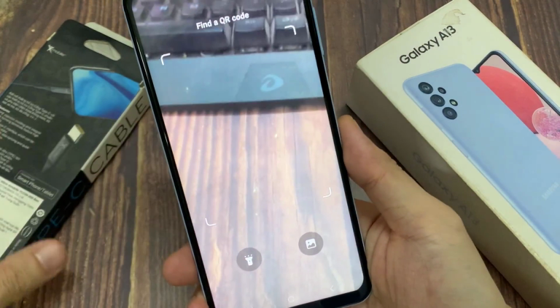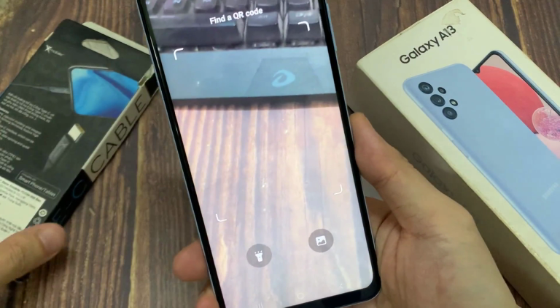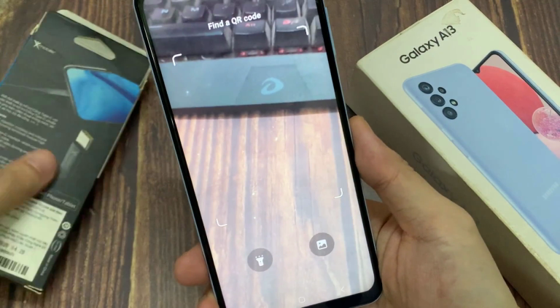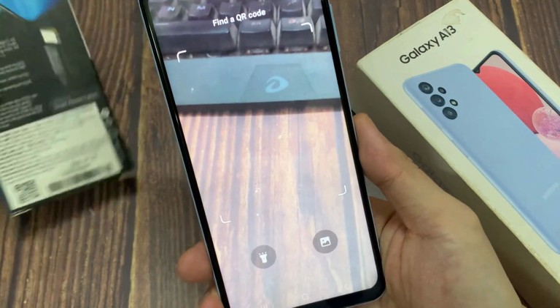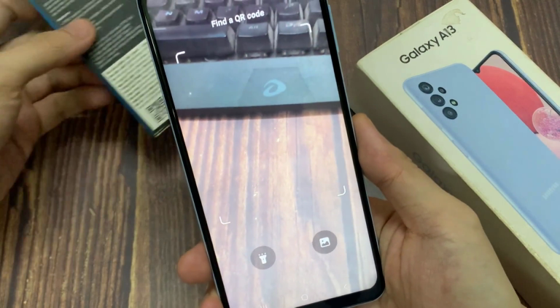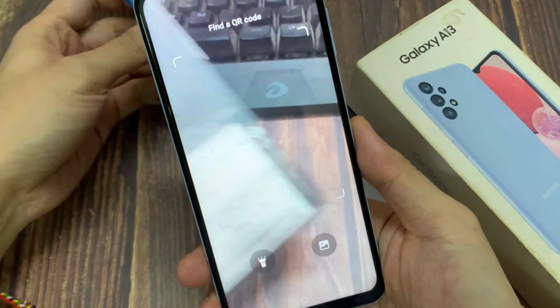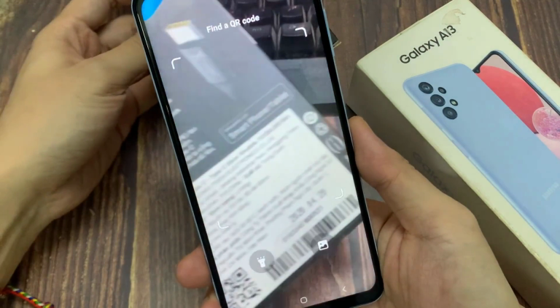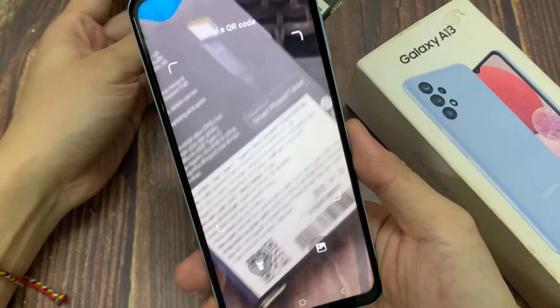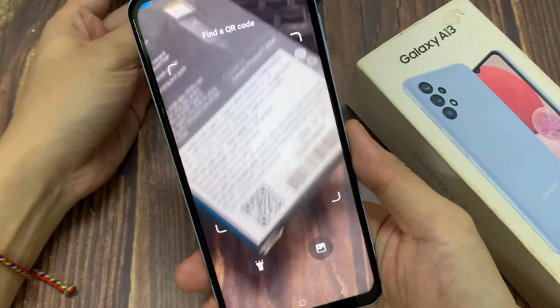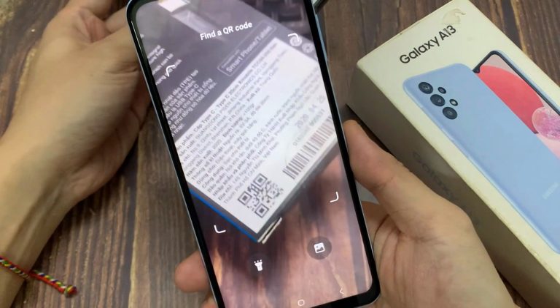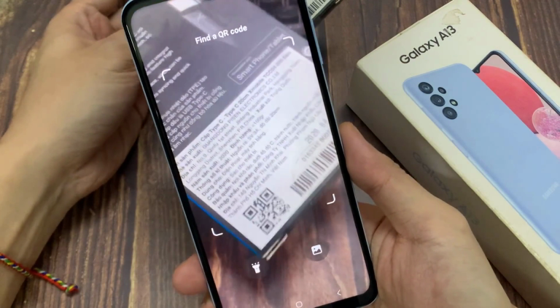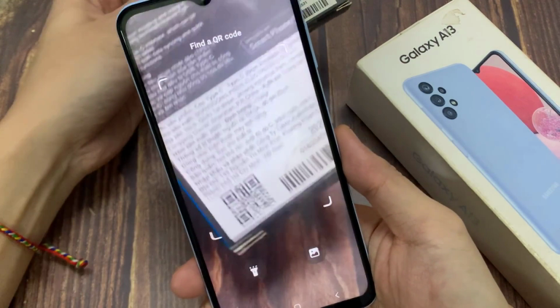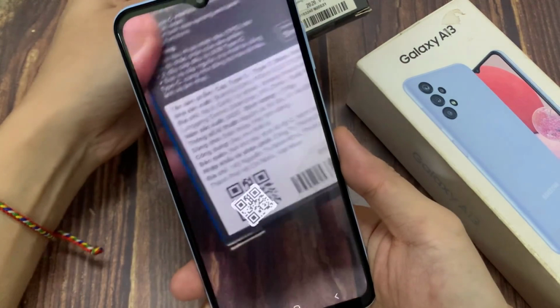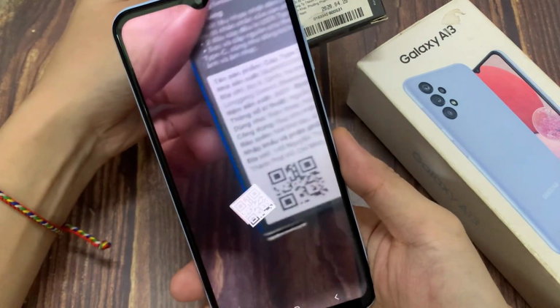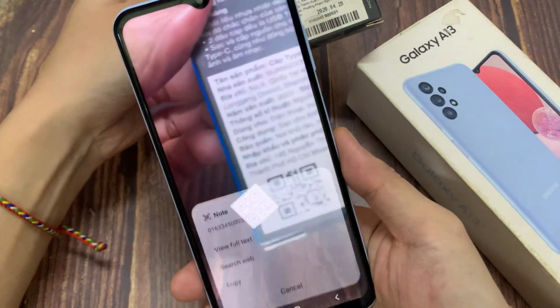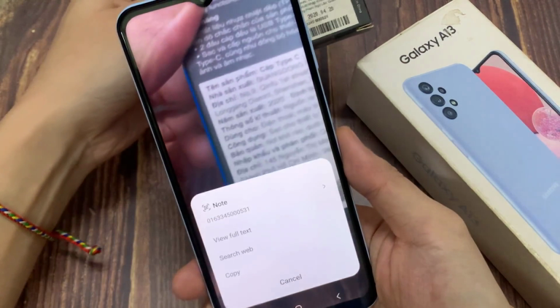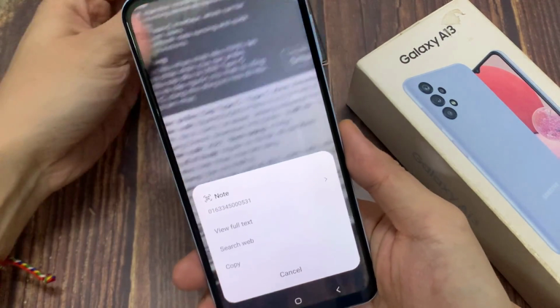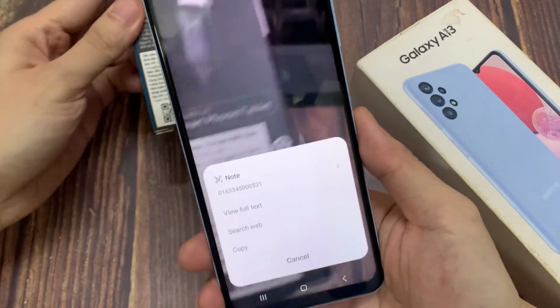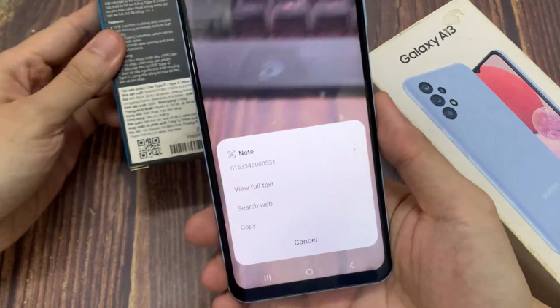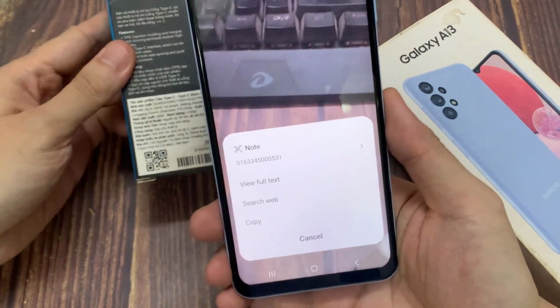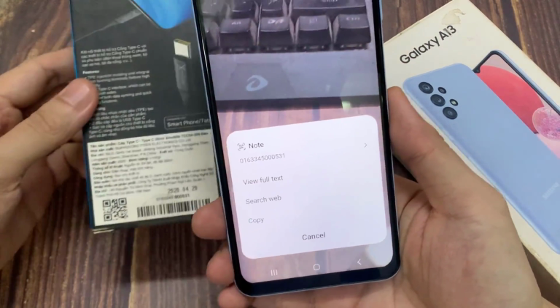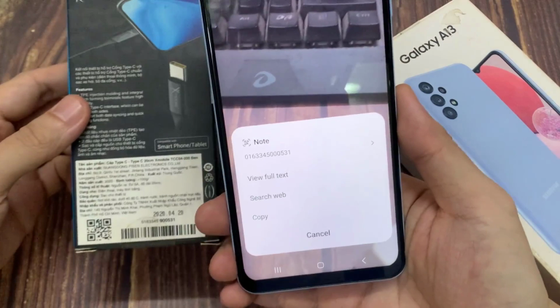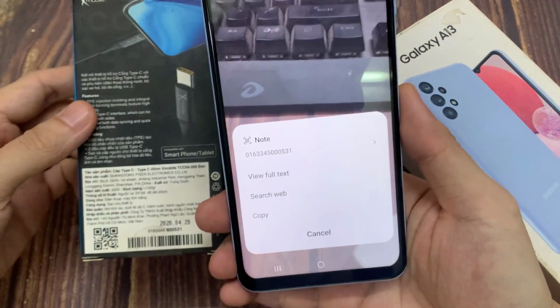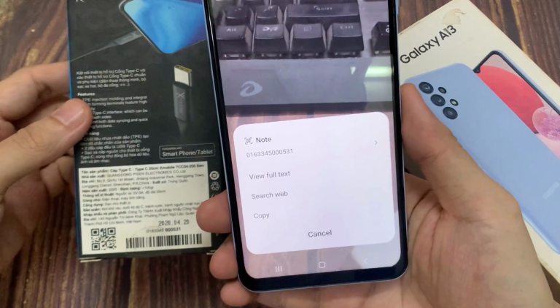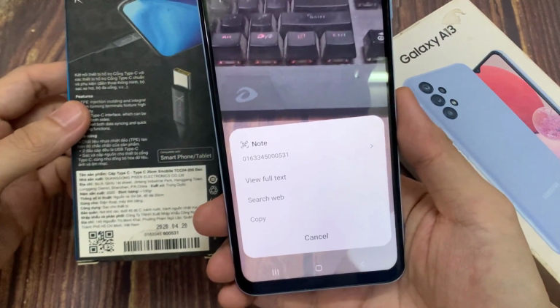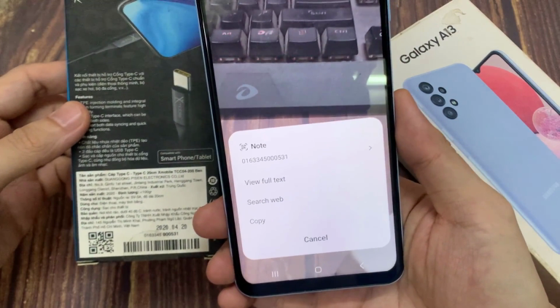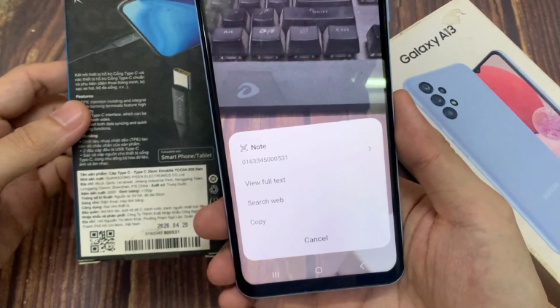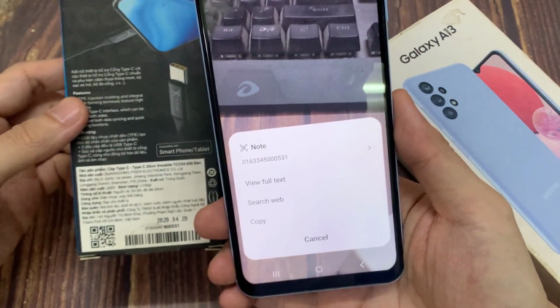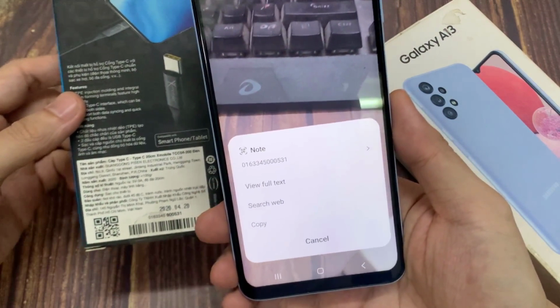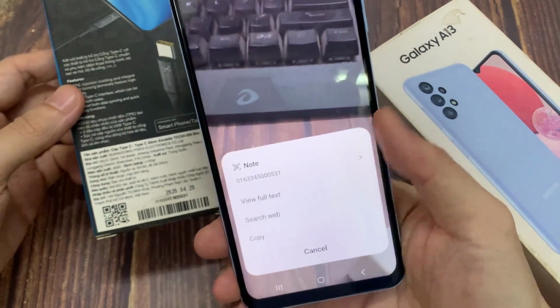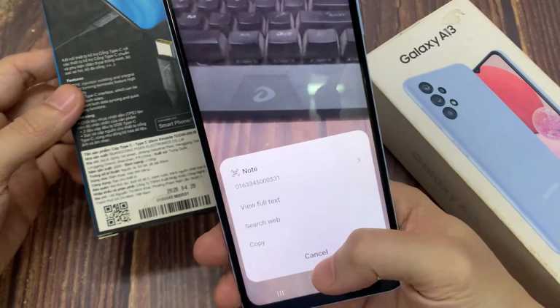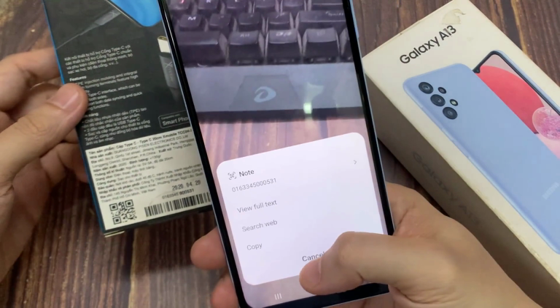Now you can scan any QR code. I will show you a live demo. I would like to scan this QR code — I go to place the phone above the QR code, and yes, it is scanned and it's showing the details.